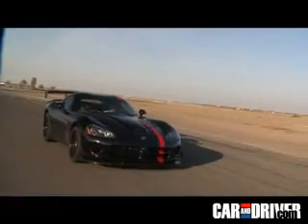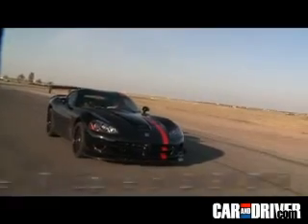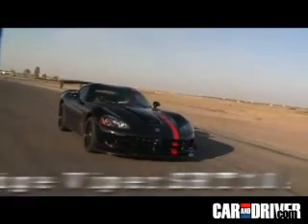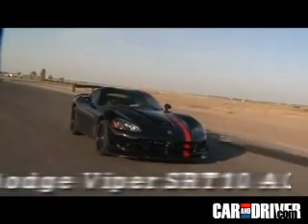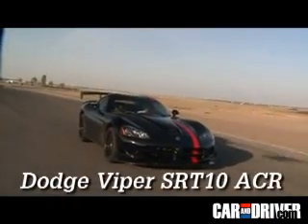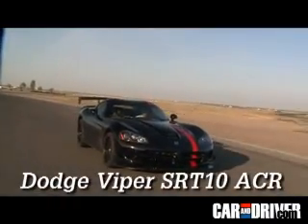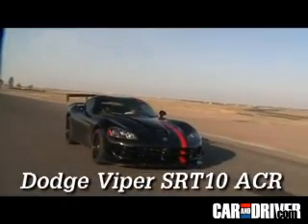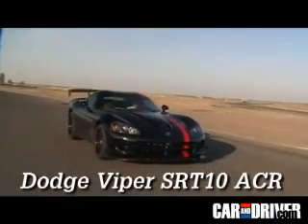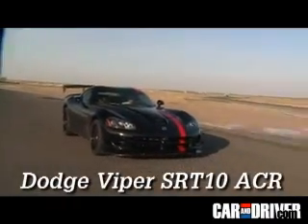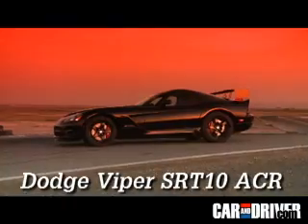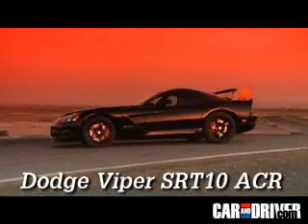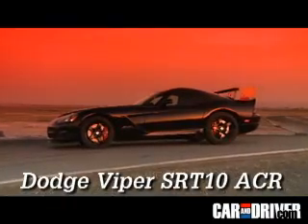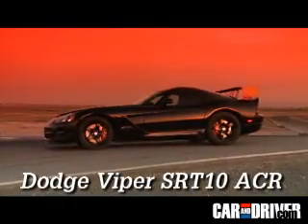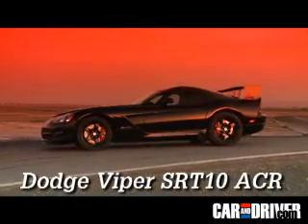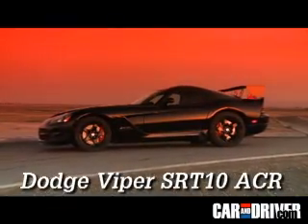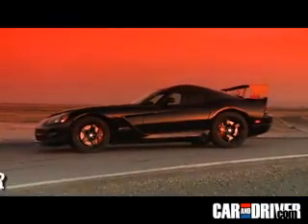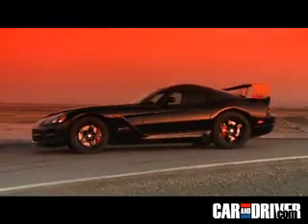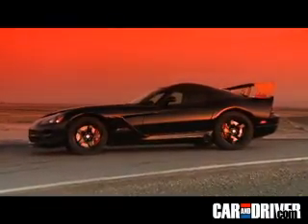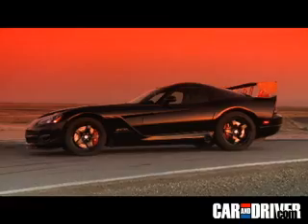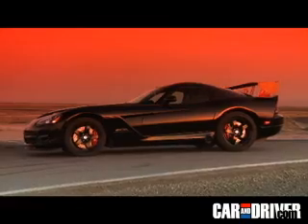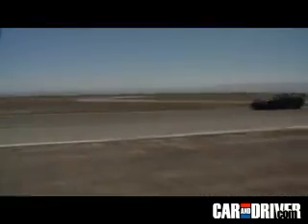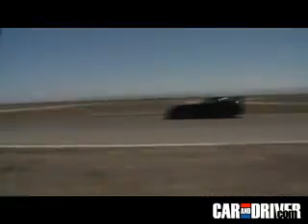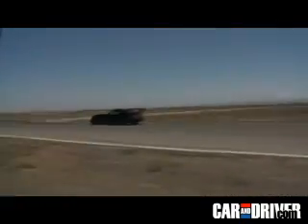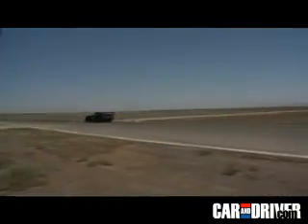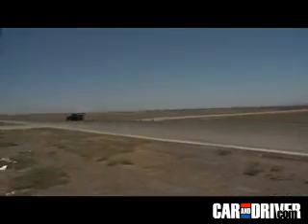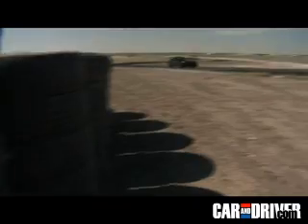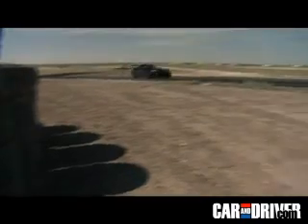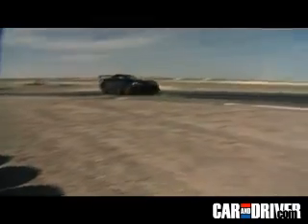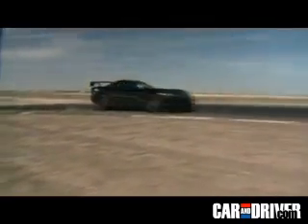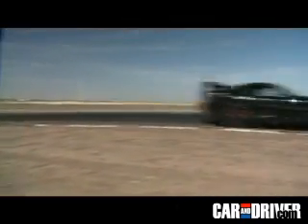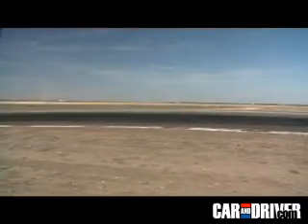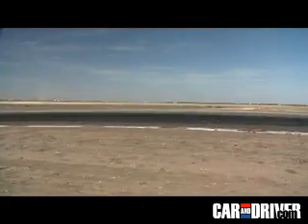The ACR Viper is loaded with name-brand racer bits. Brakes, shocks, tires, and even a wing transform this street-legal monster into a killer track machine.